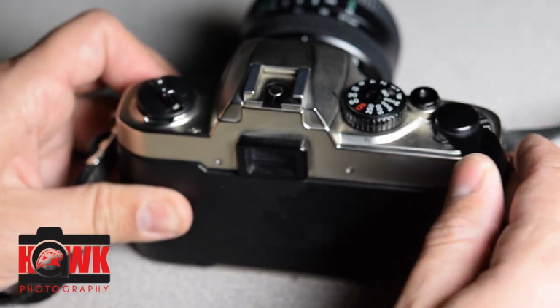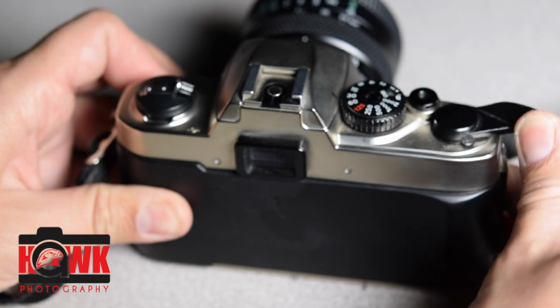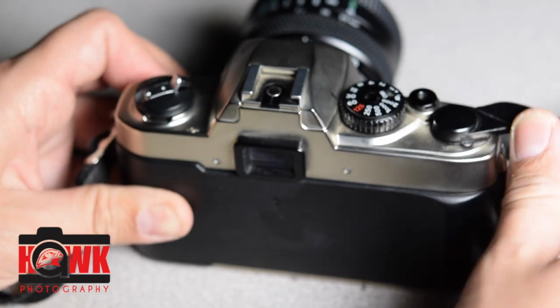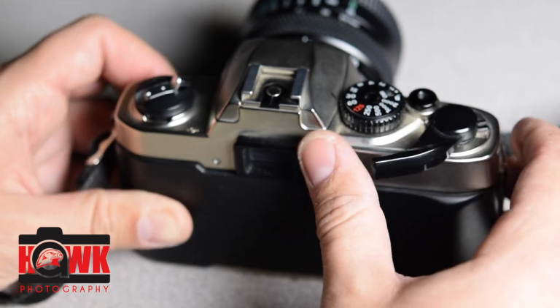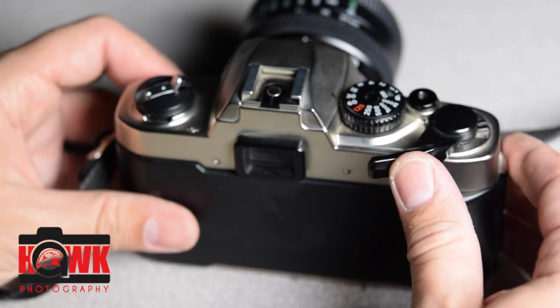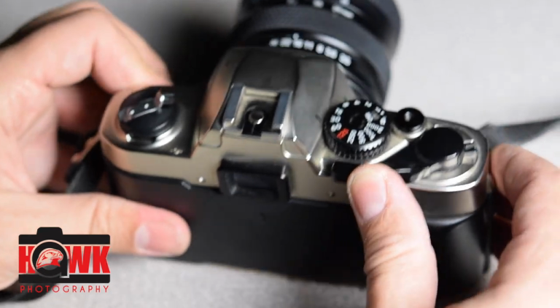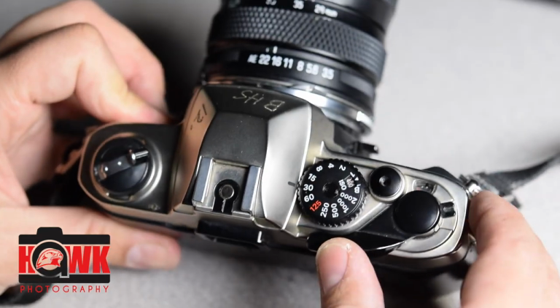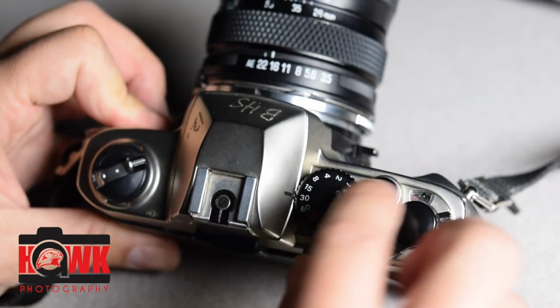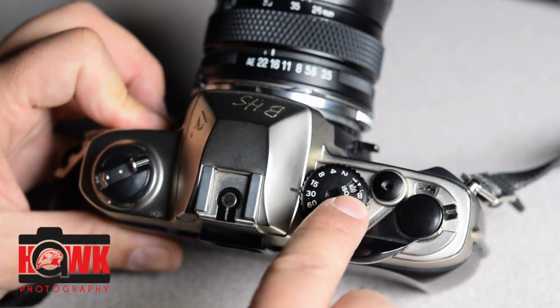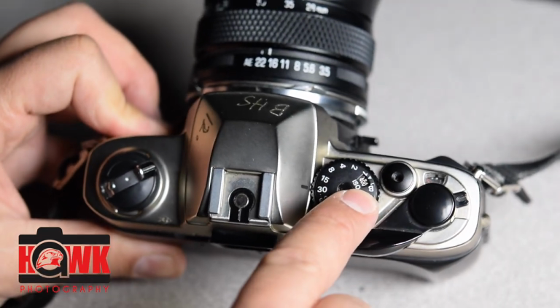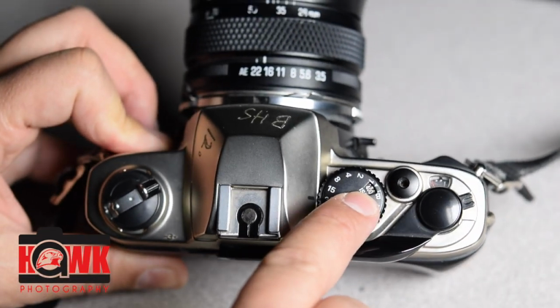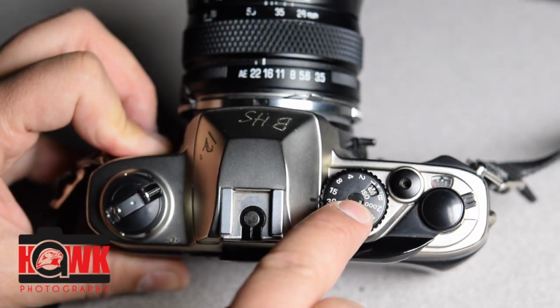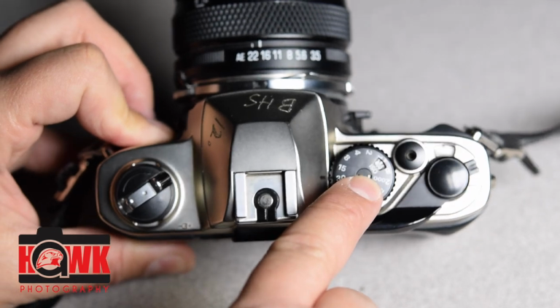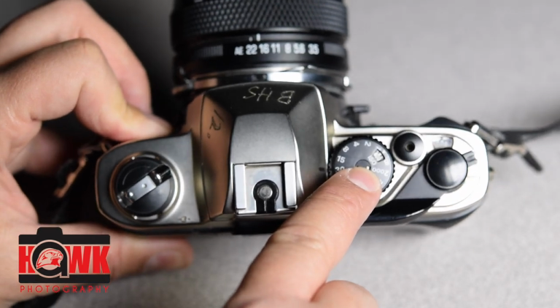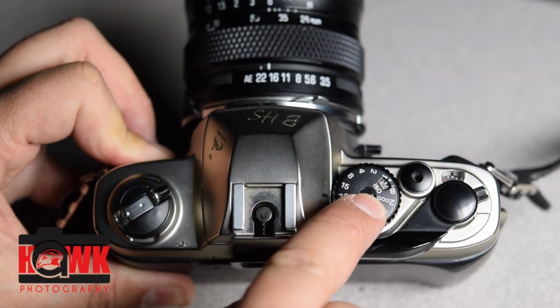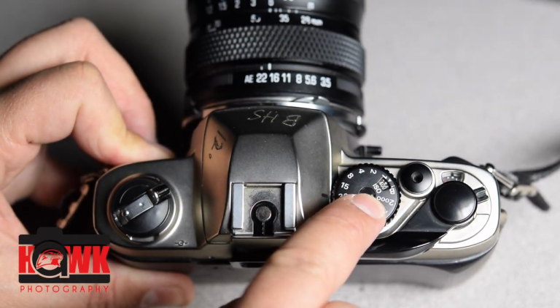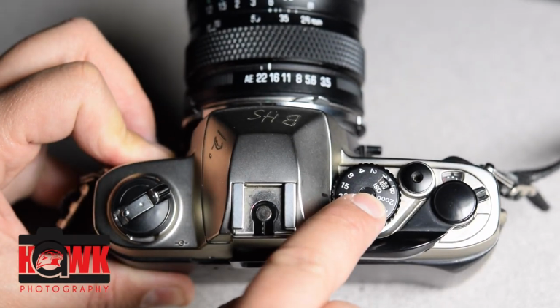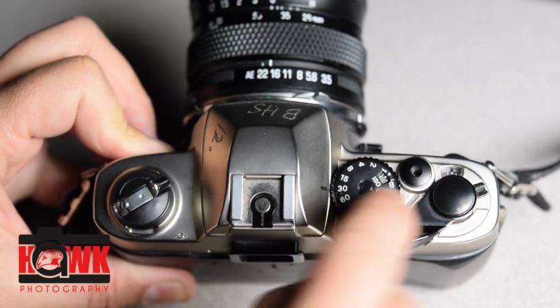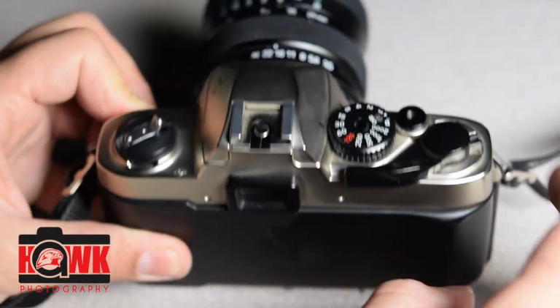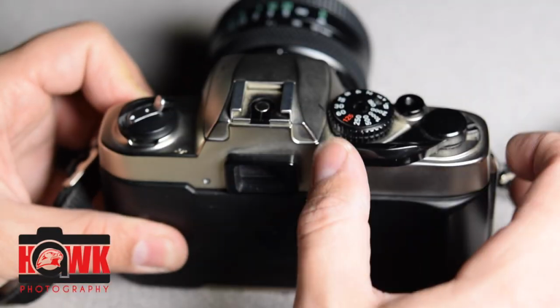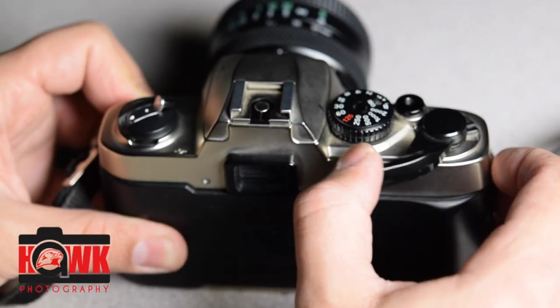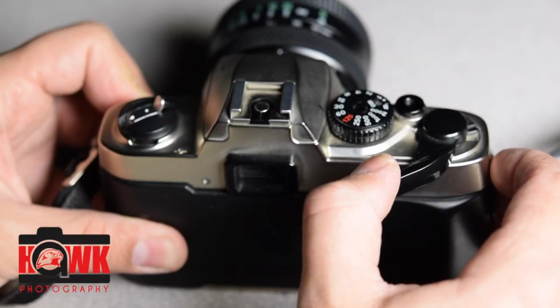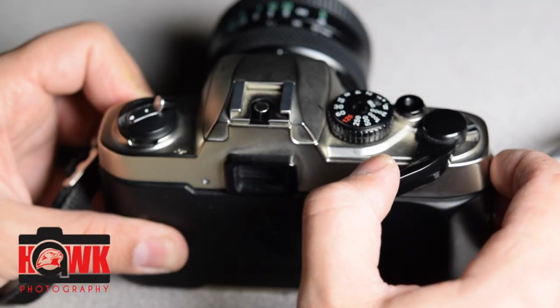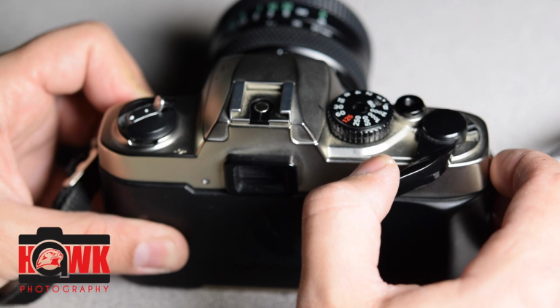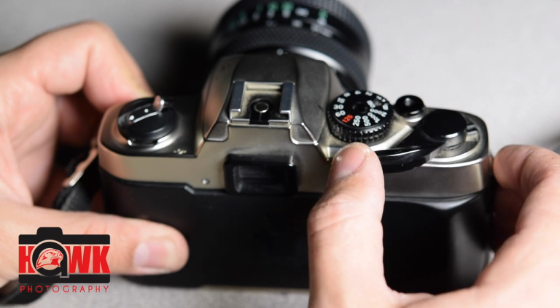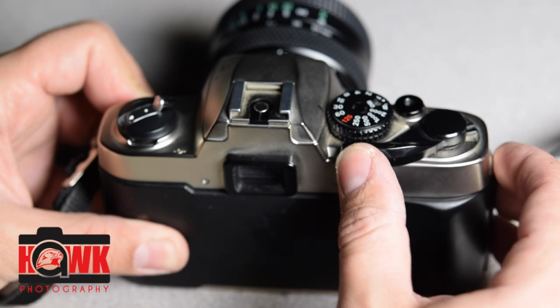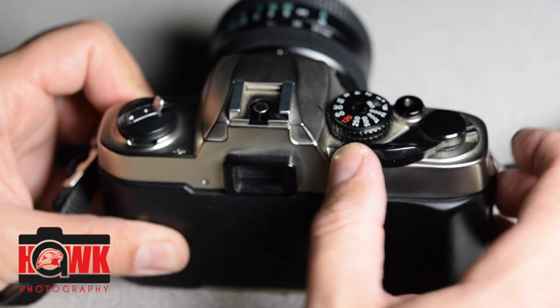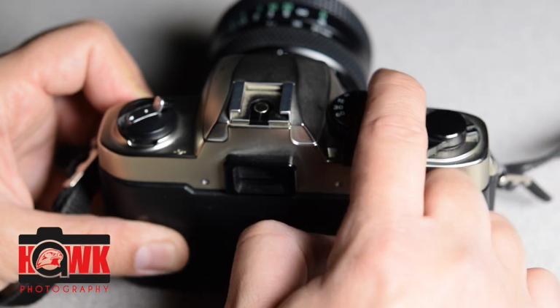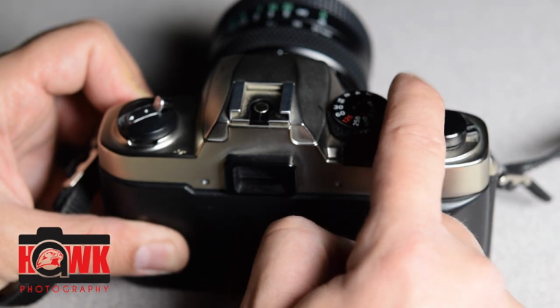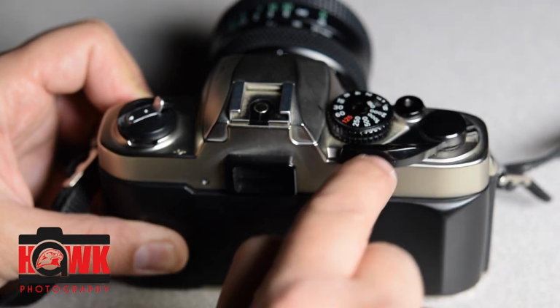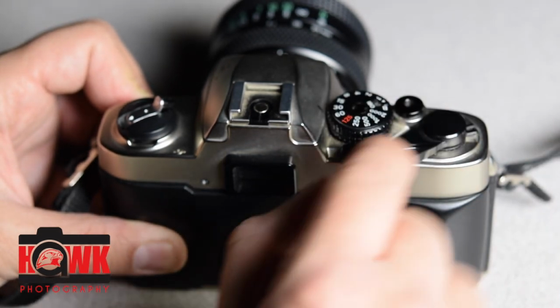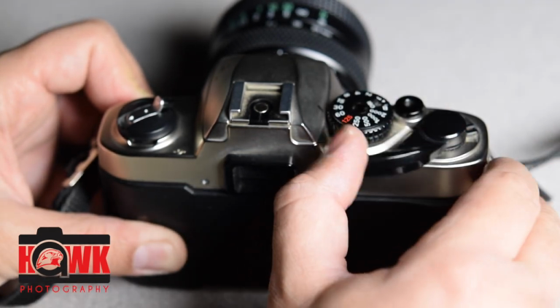One, two. Make sure my ISO is set to 400. And again — on, off. This camera will not operate in the off position.